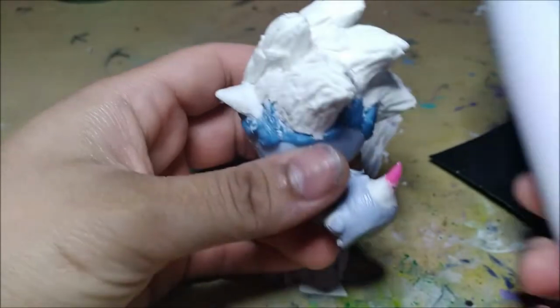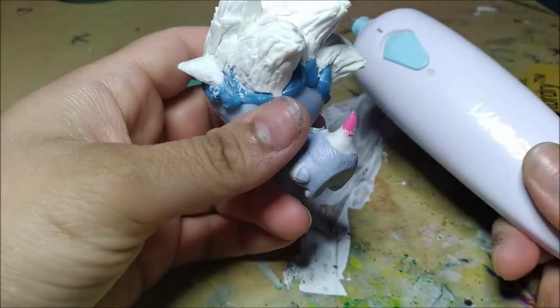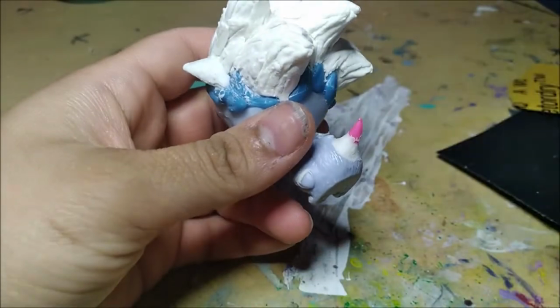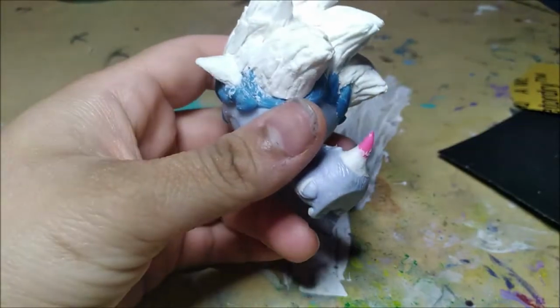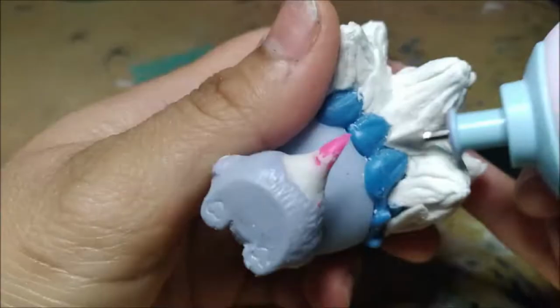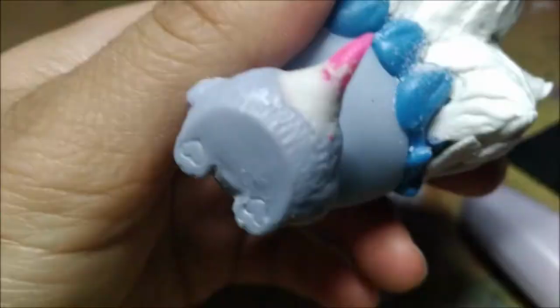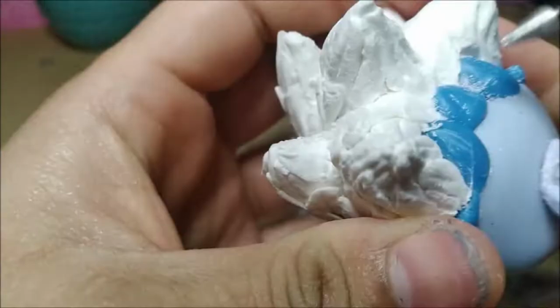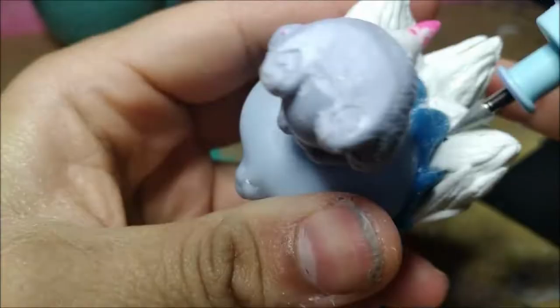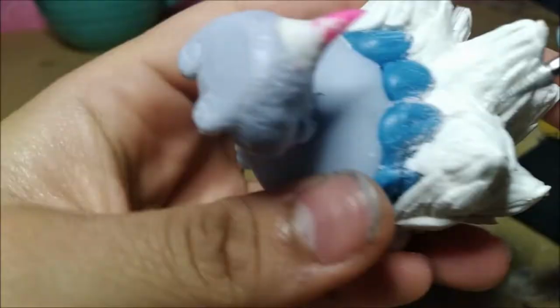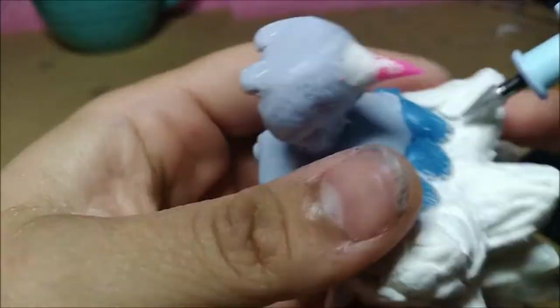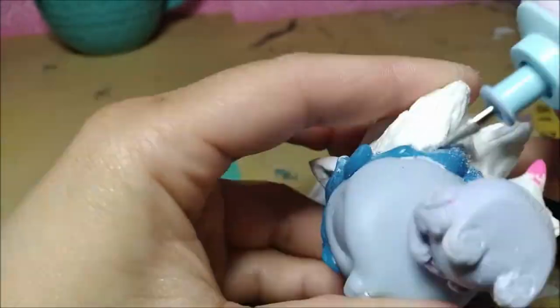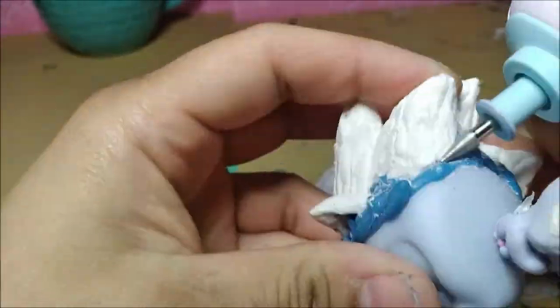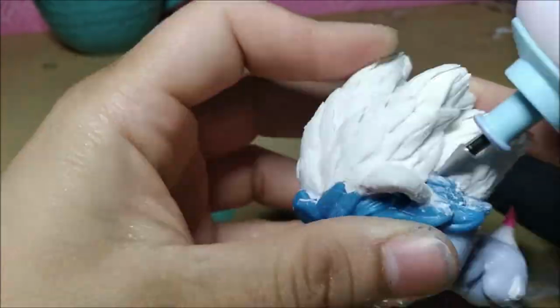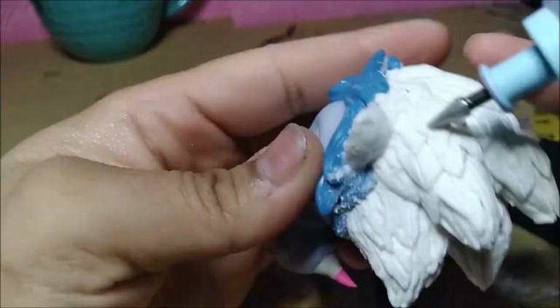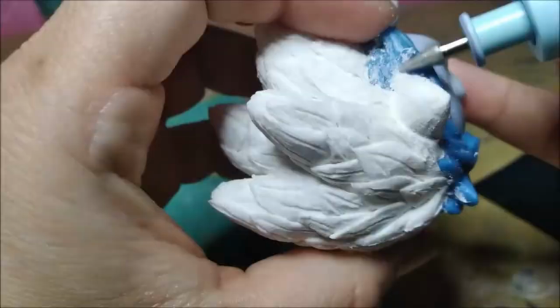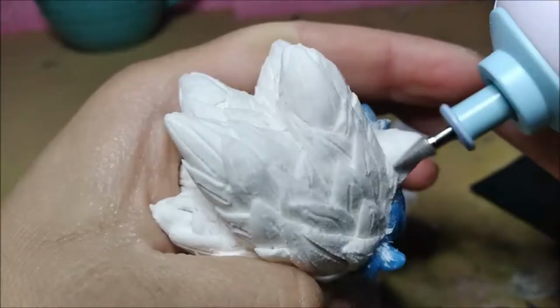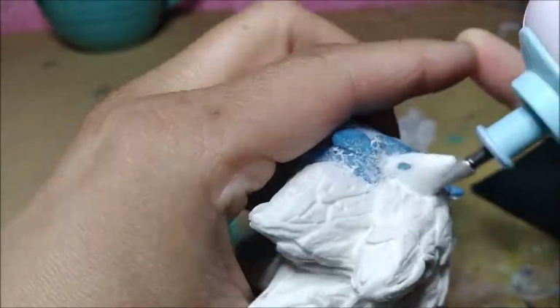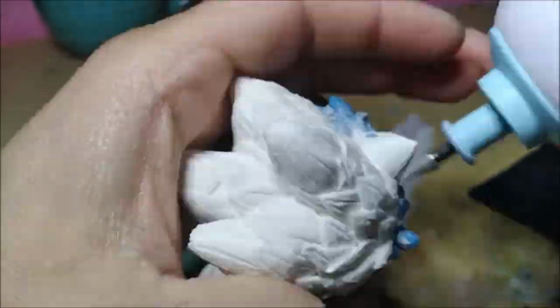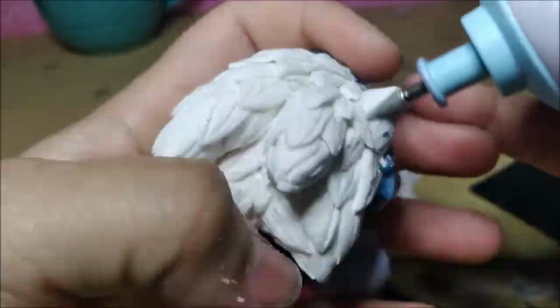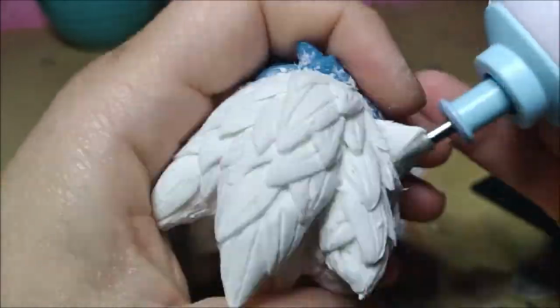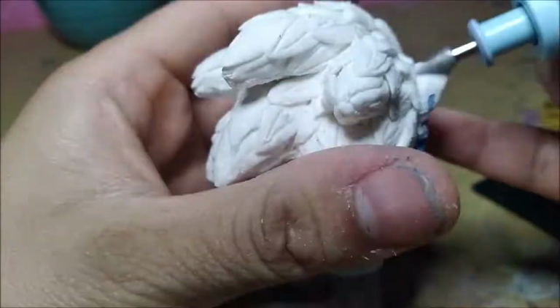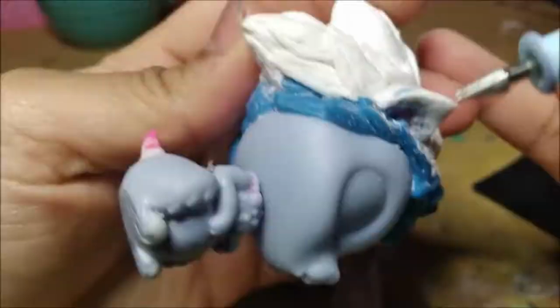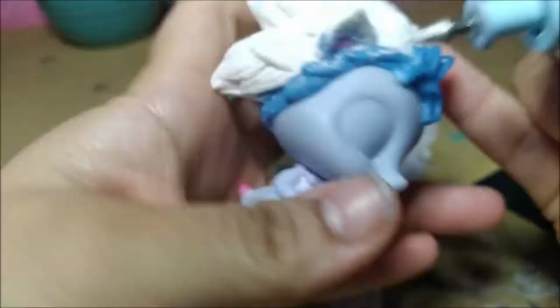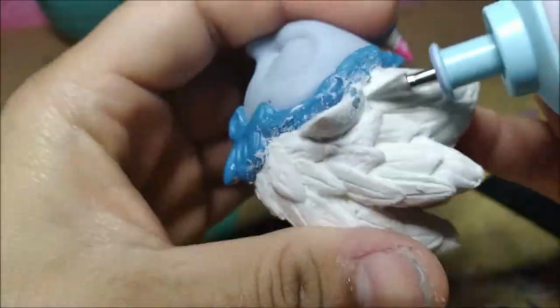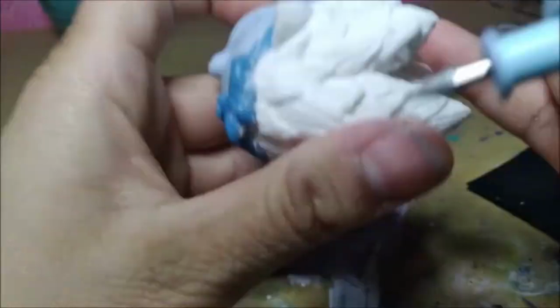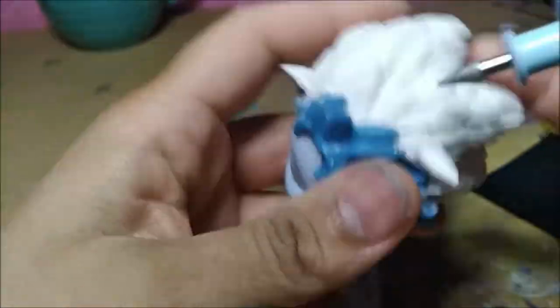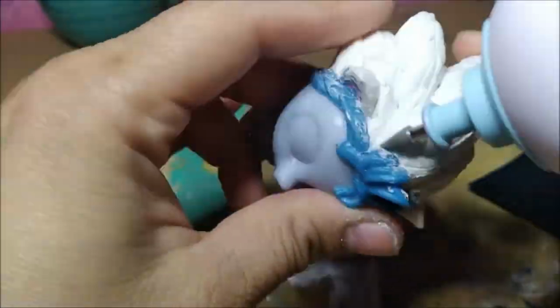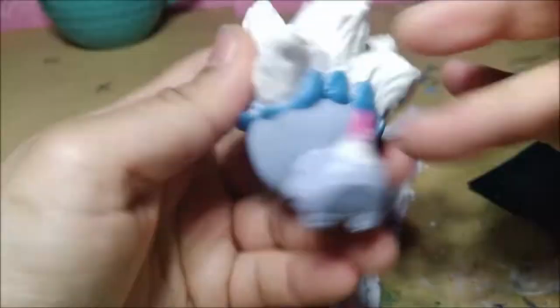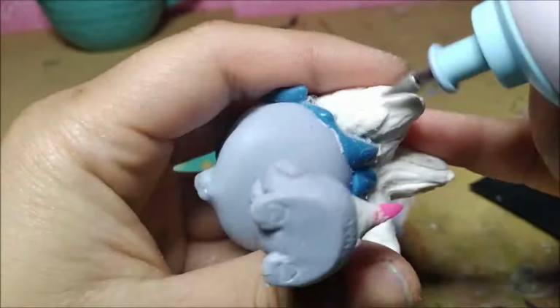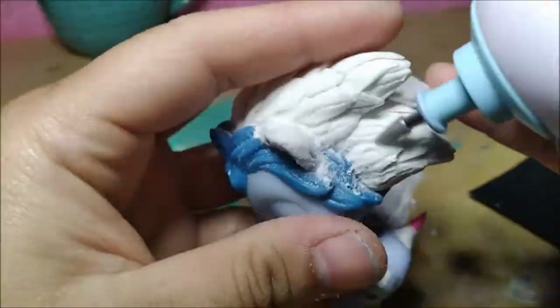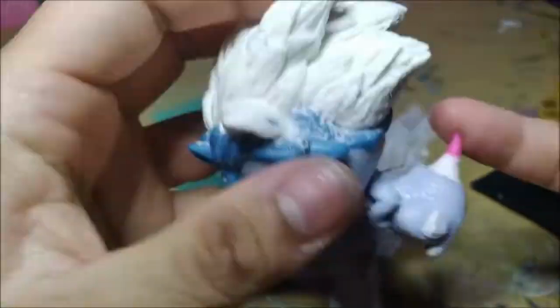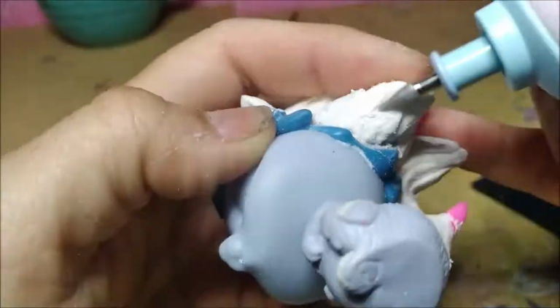Why haven't you played it yet? You should. I let him dry completely and I've sanded with paper, but I need more power so I'm using an electric nail file with a cone tip to get him smooth and decent looking before I paint him. It's important.